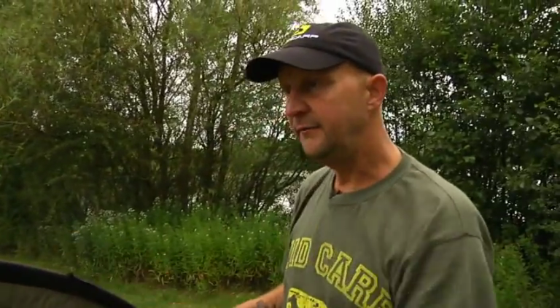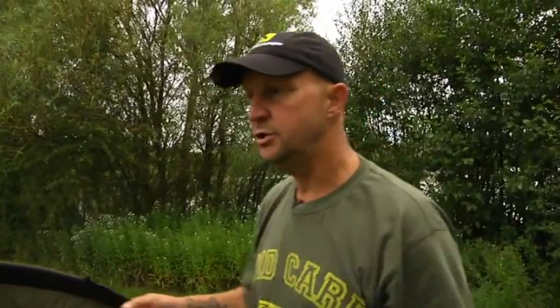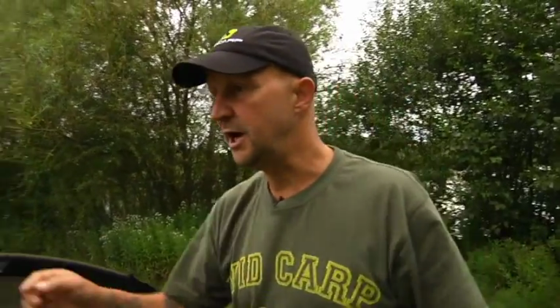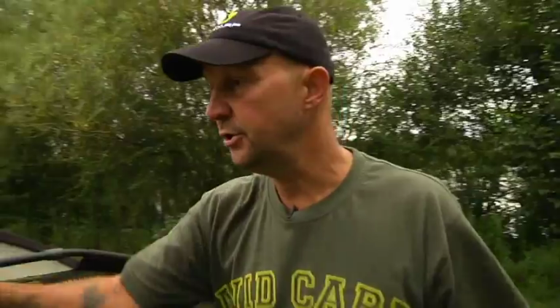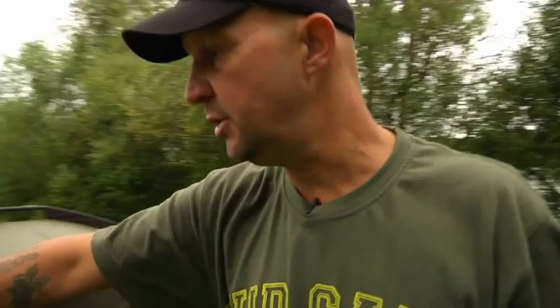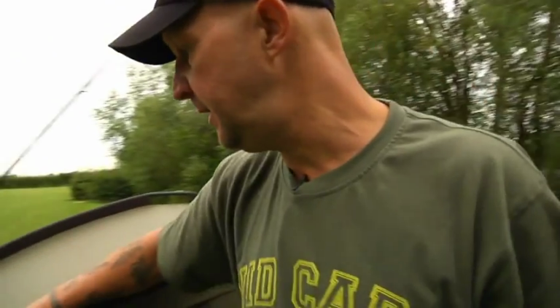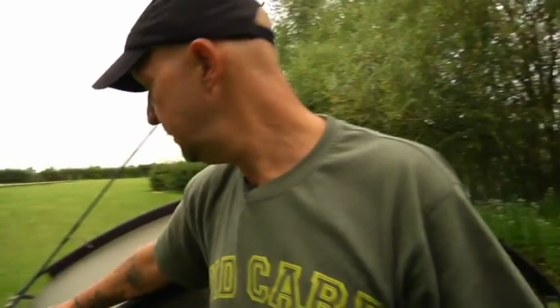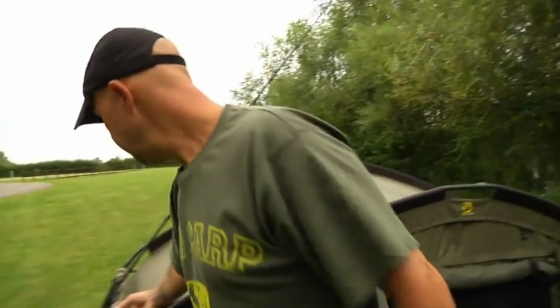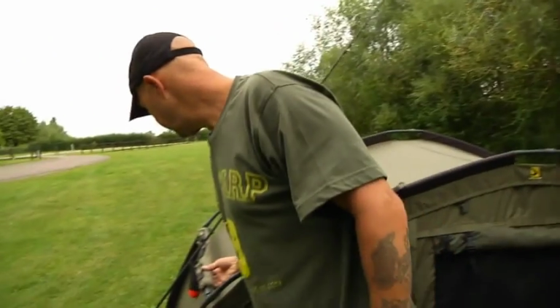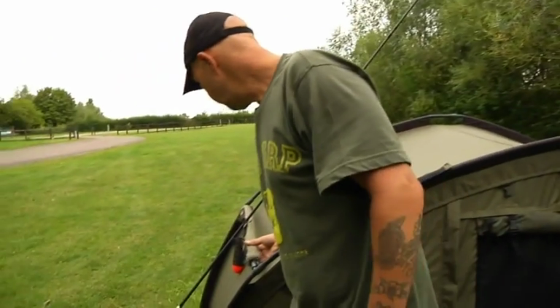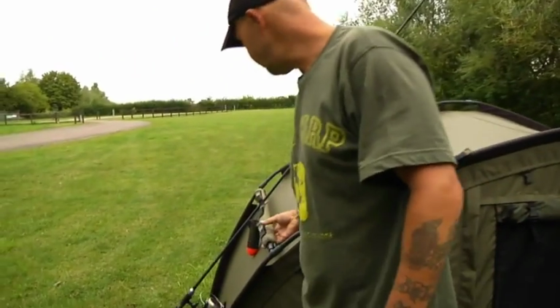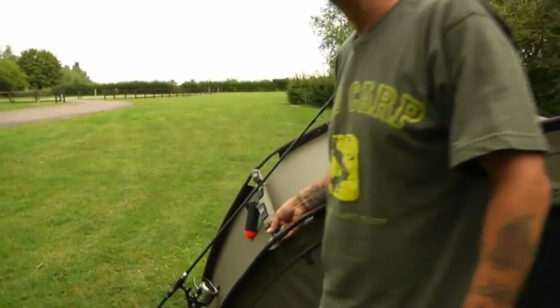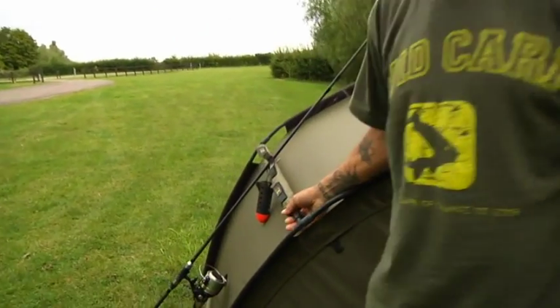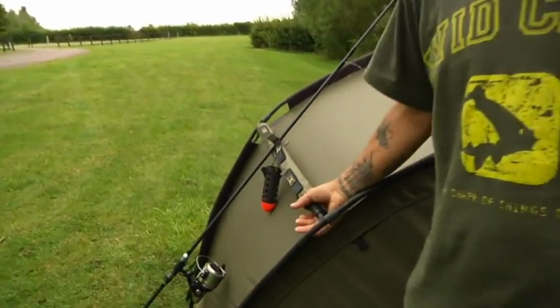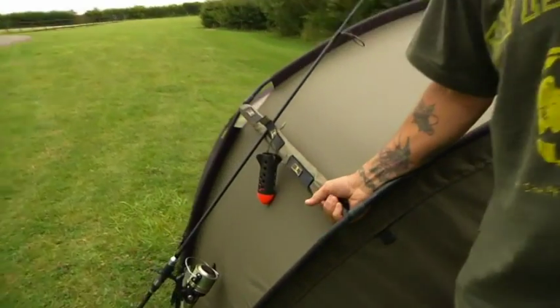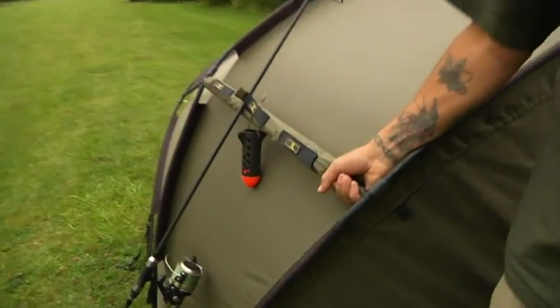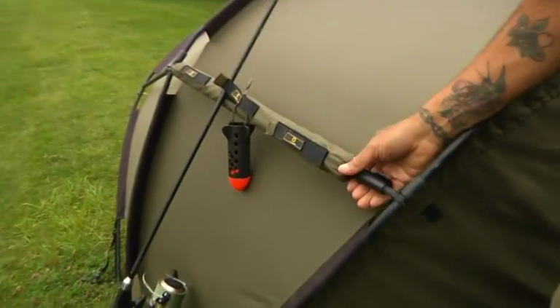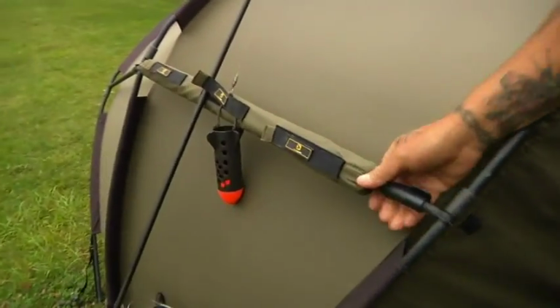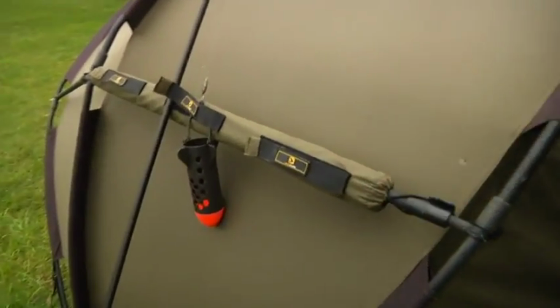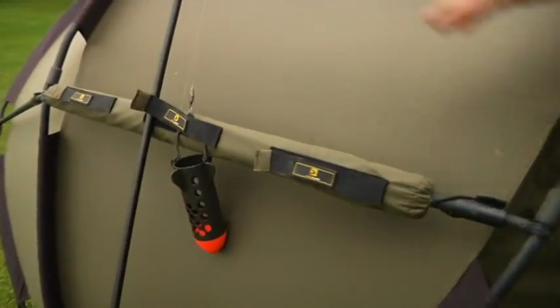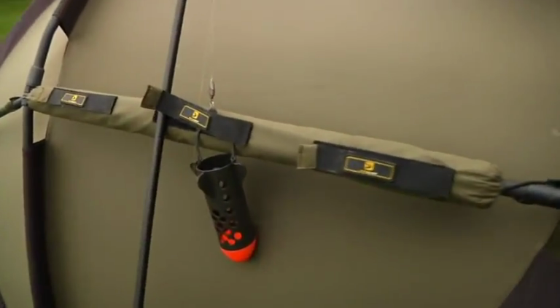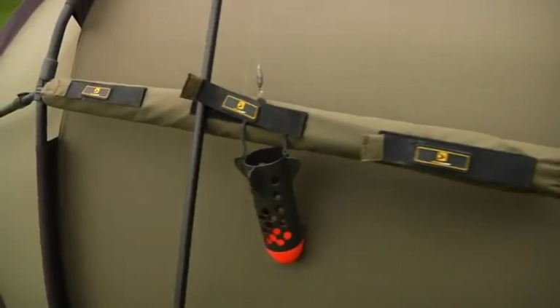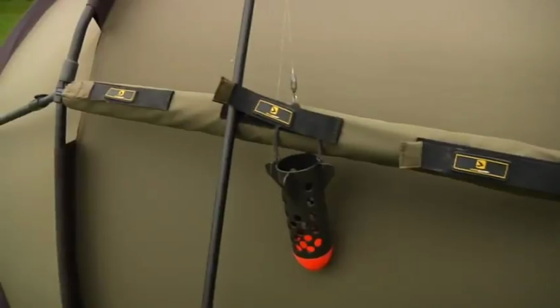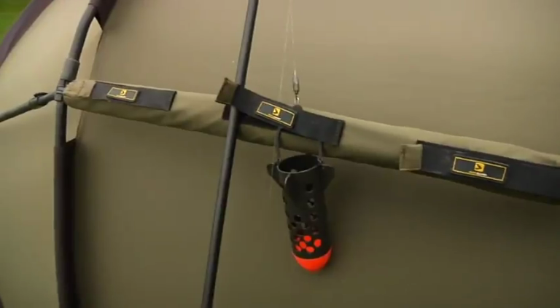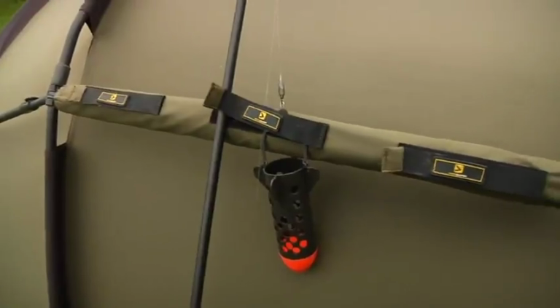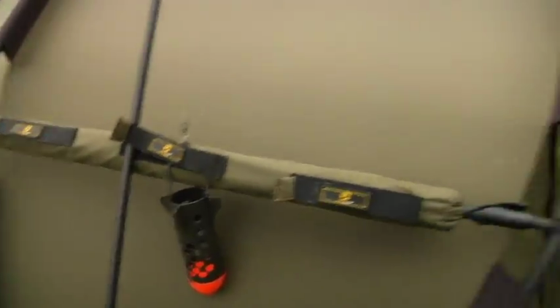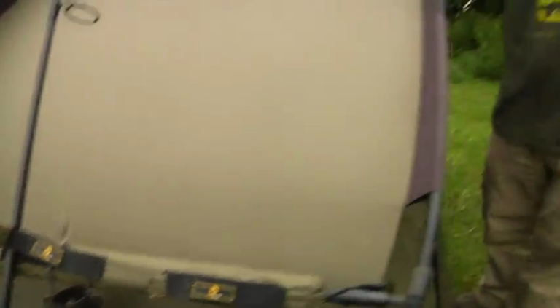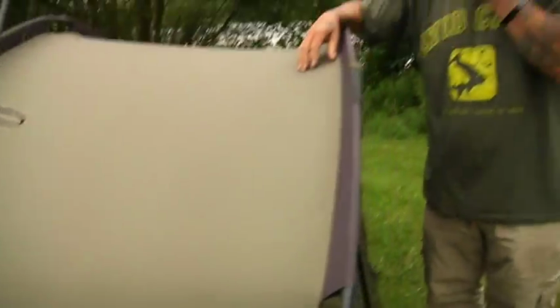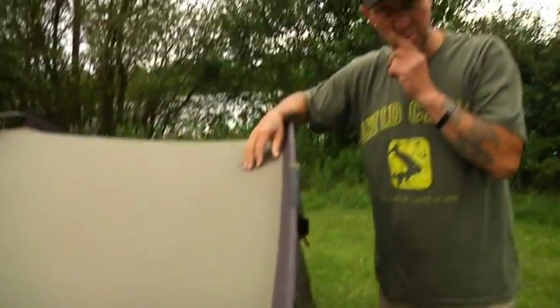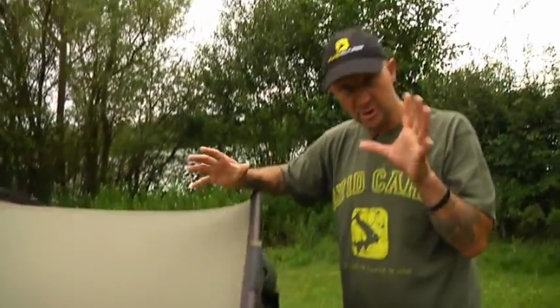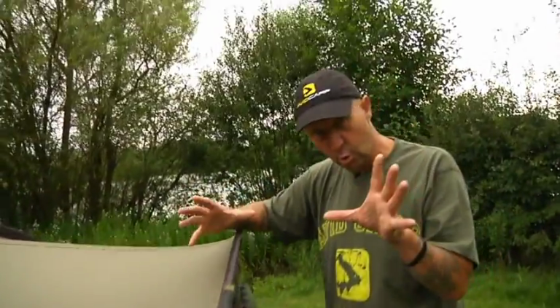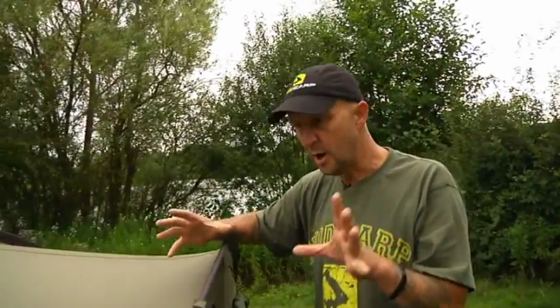Another nice little touch on the side here: rod retainers on the side bars of the tent. Now all of this comes as one — there are no extras to buy, it's all included.